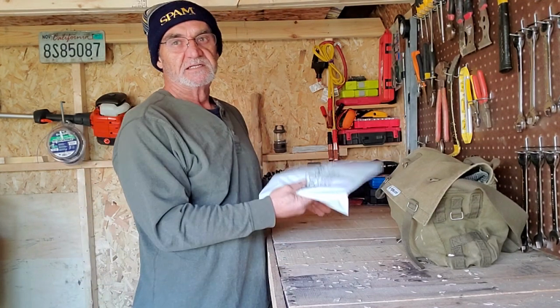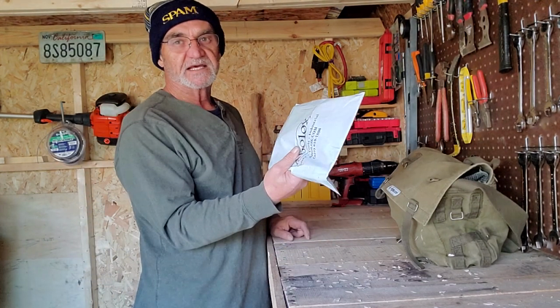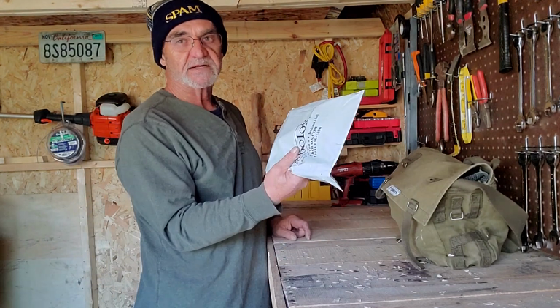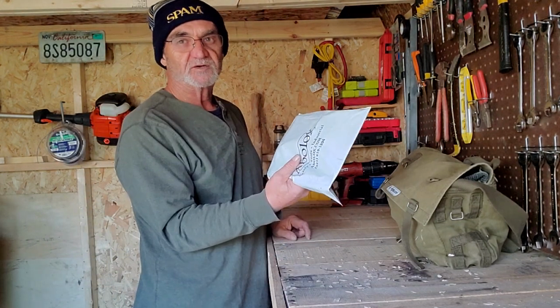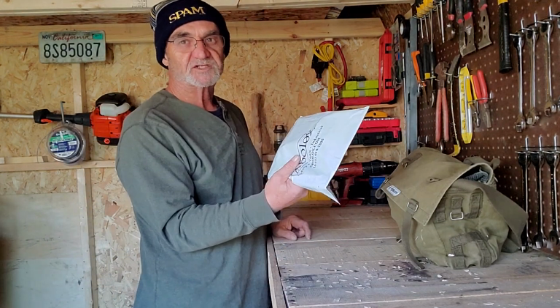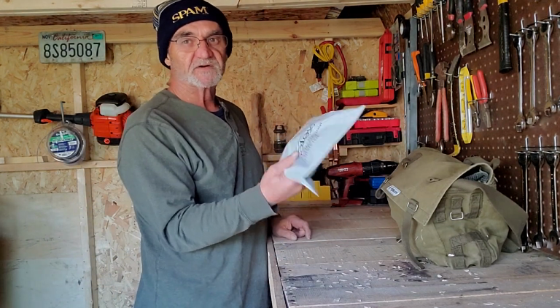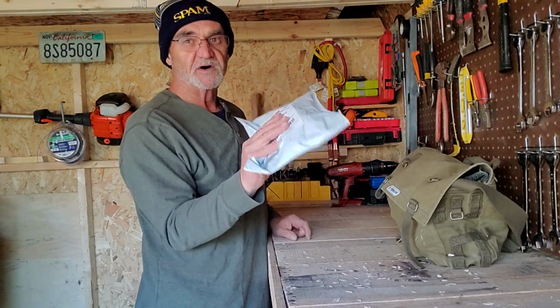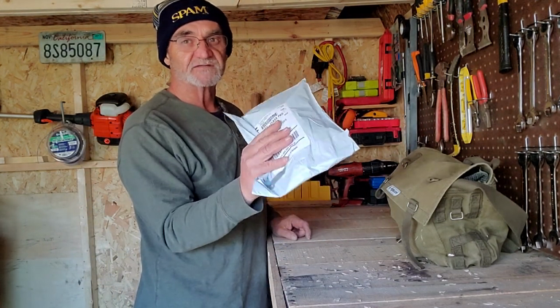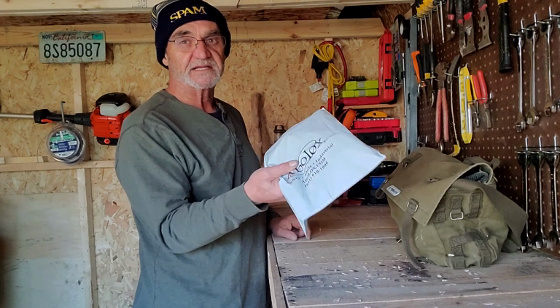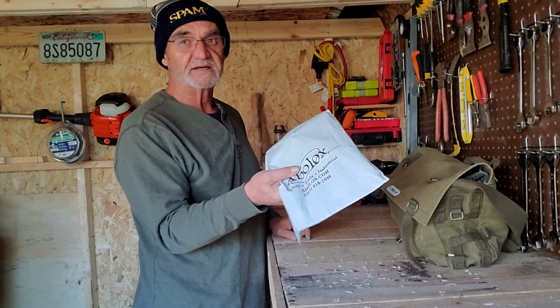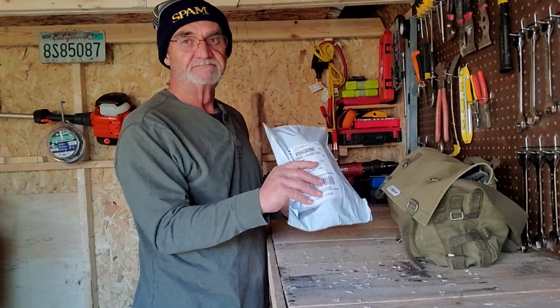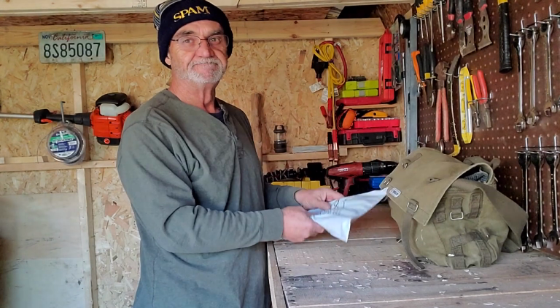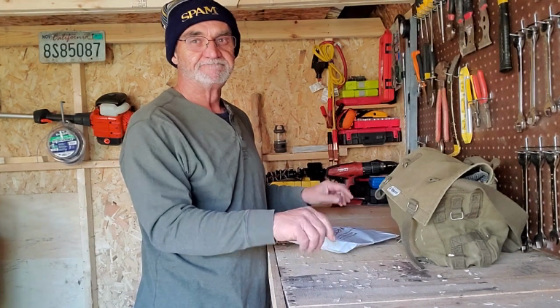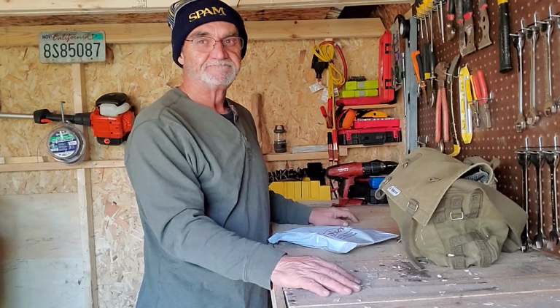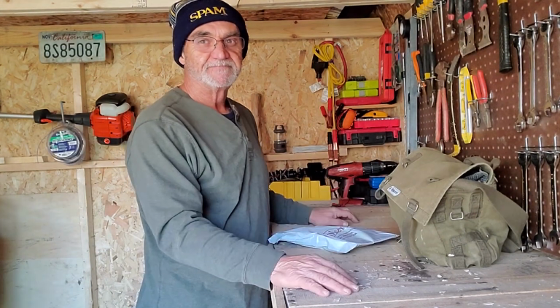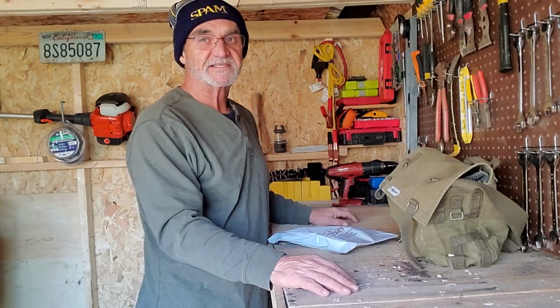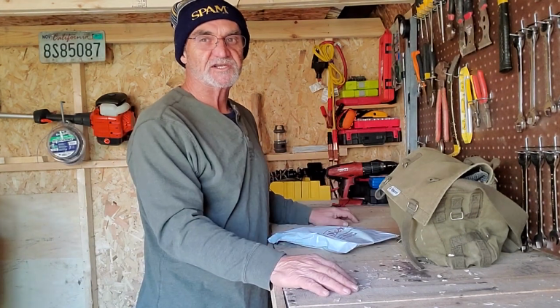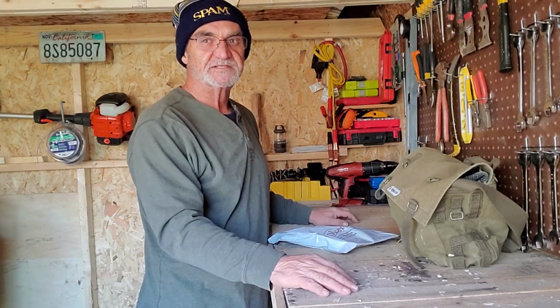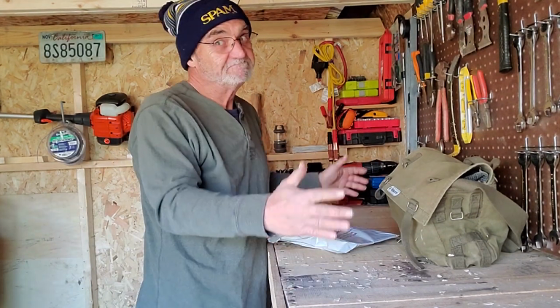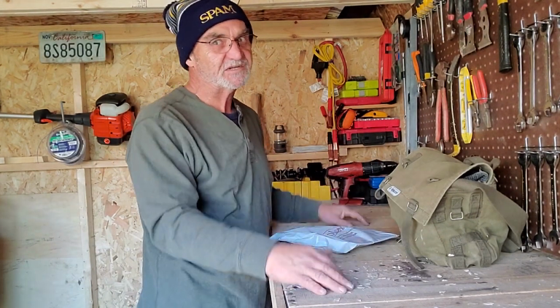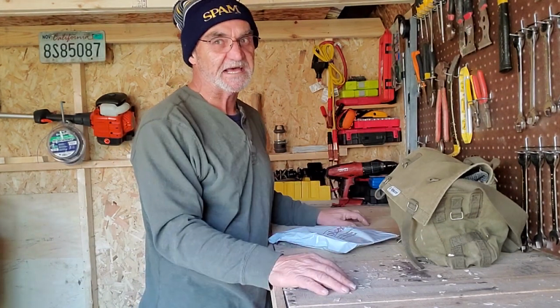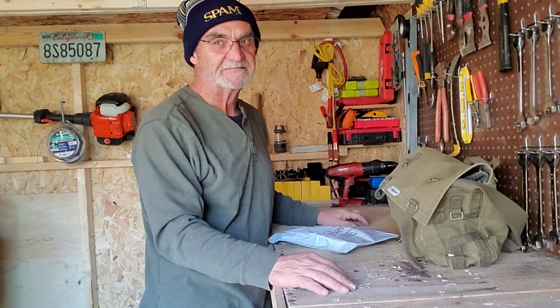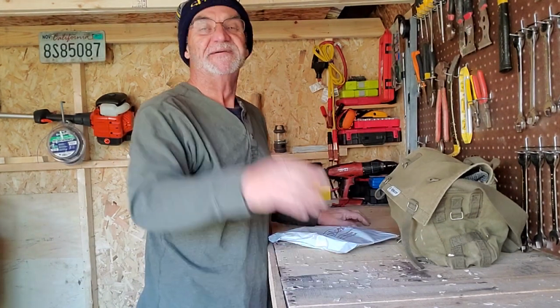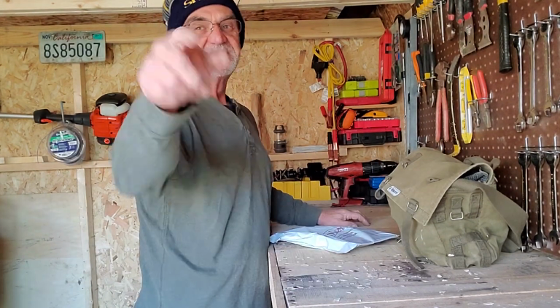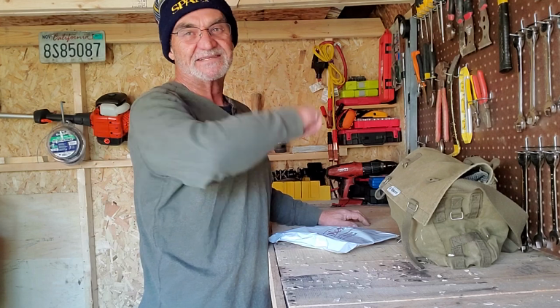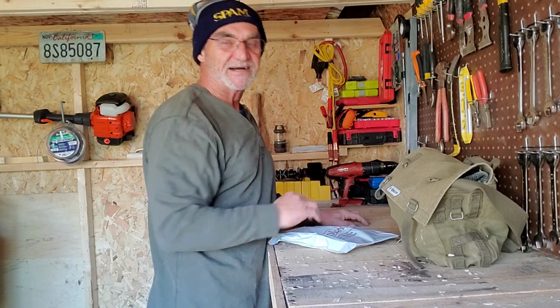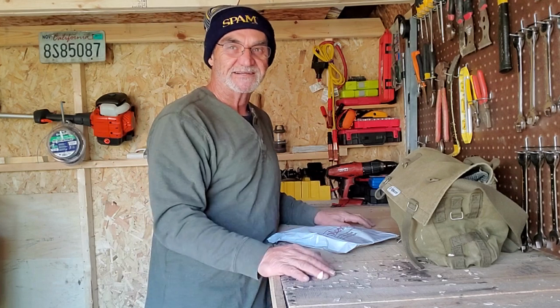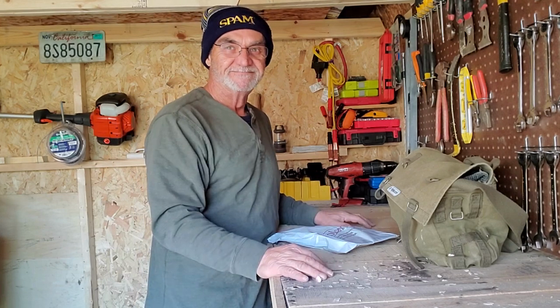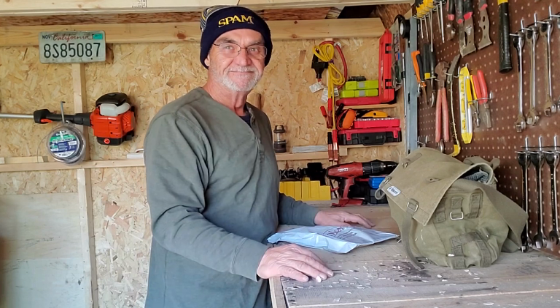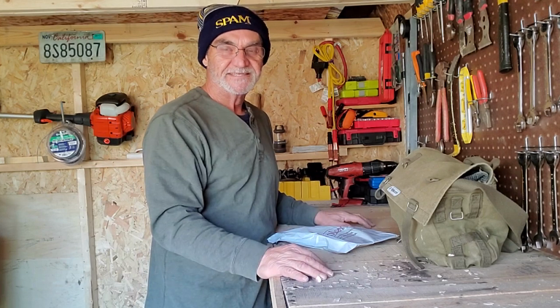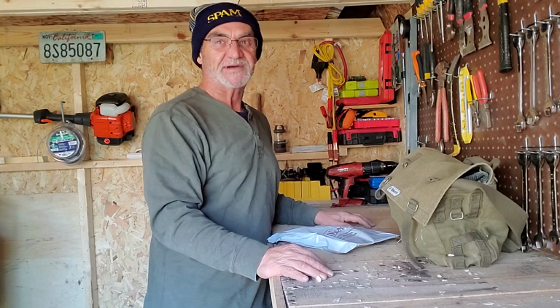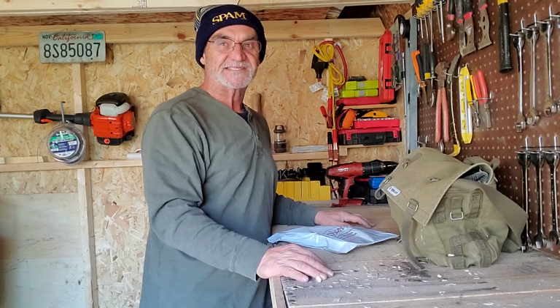Don't forget to like, share, and subscribe — you know the story. Guess what — UPS dropped off a parcel for me today. That's the good news. Just saying! Thanks for watching, see you again soon.